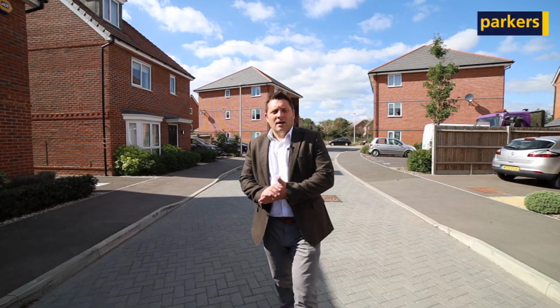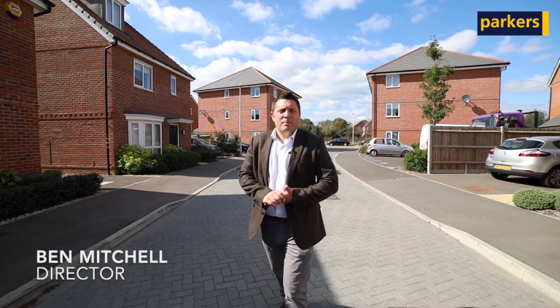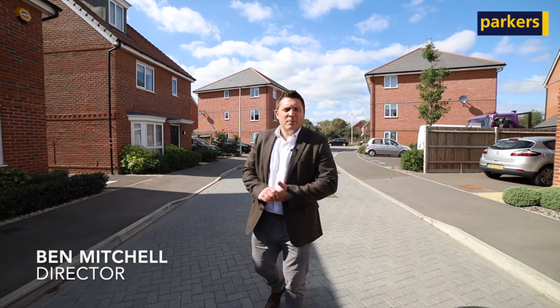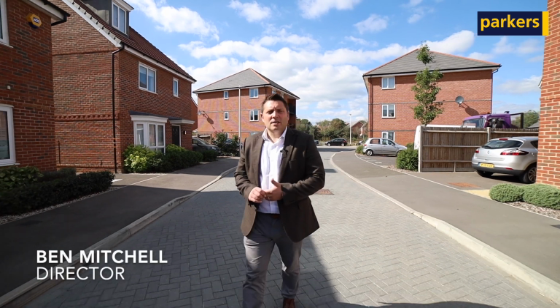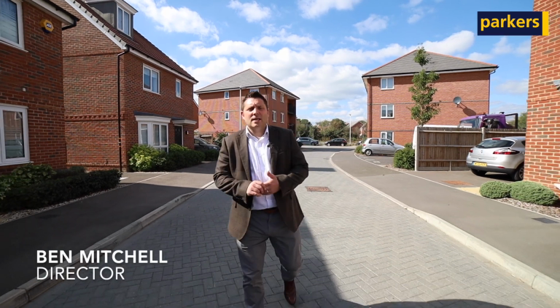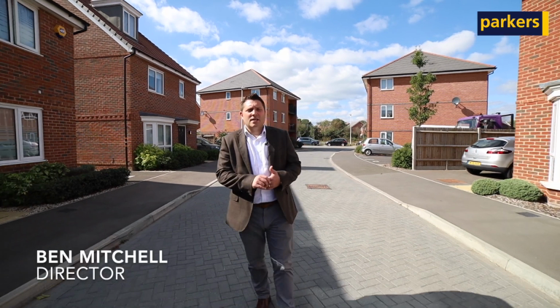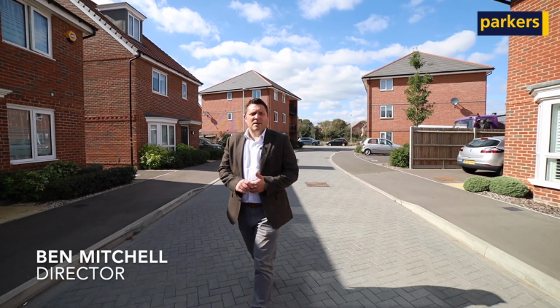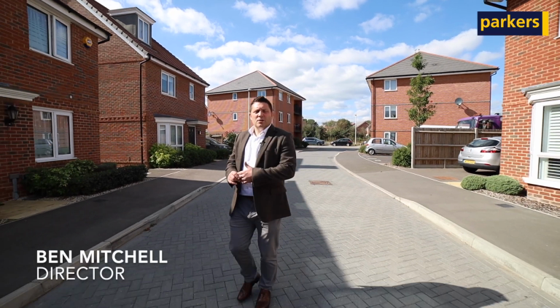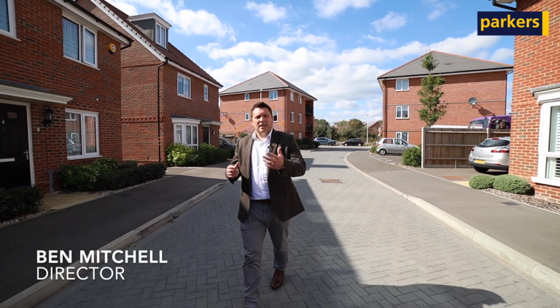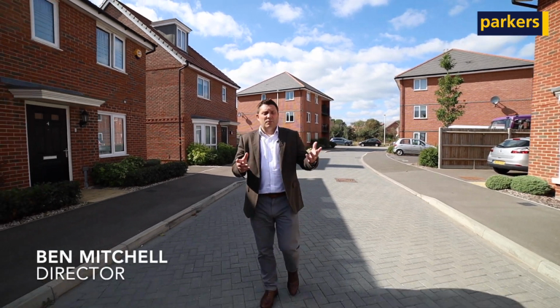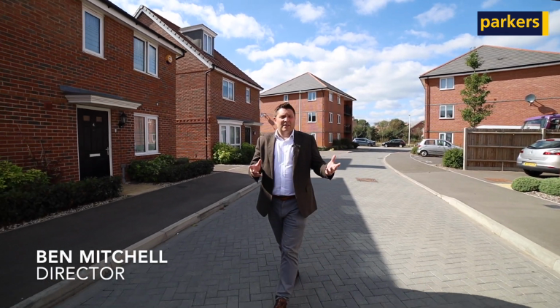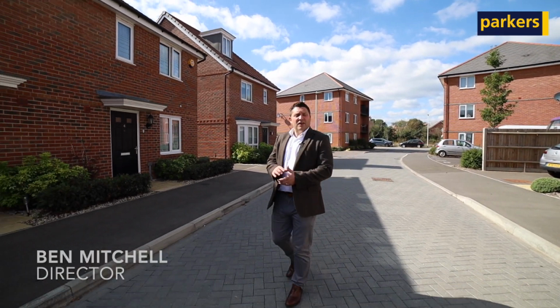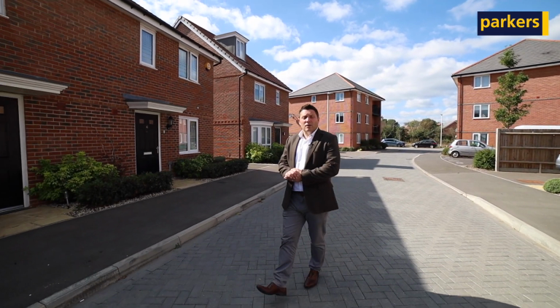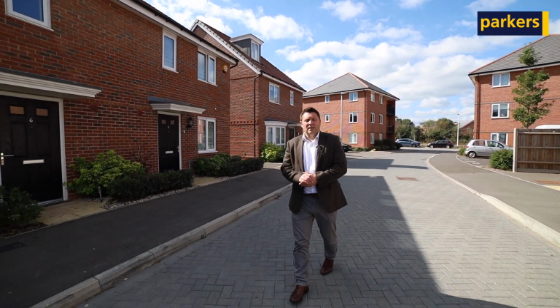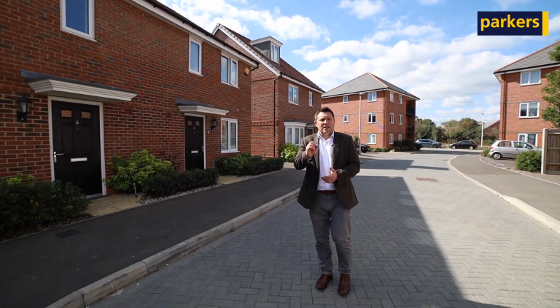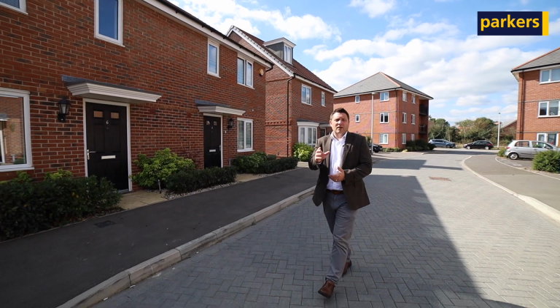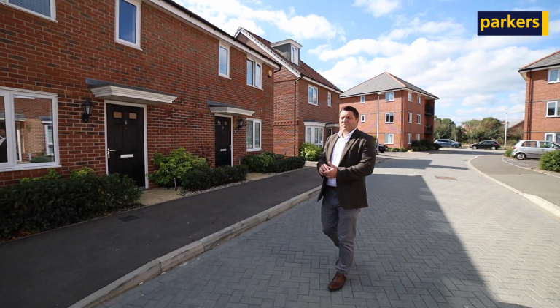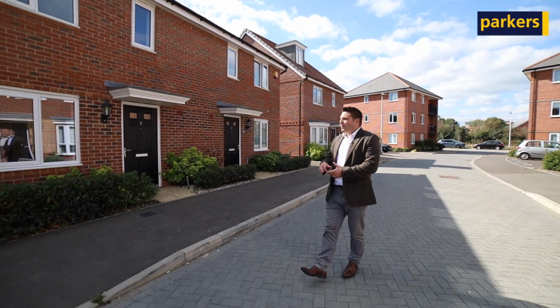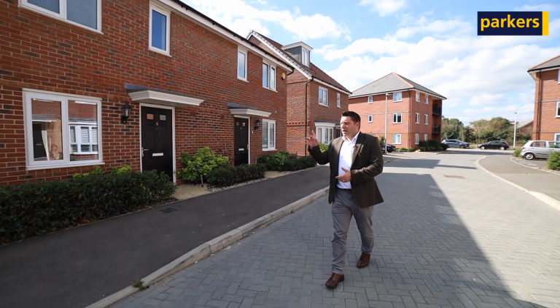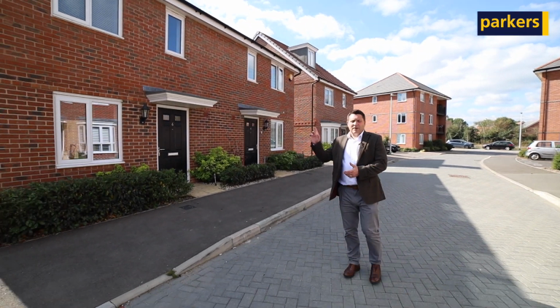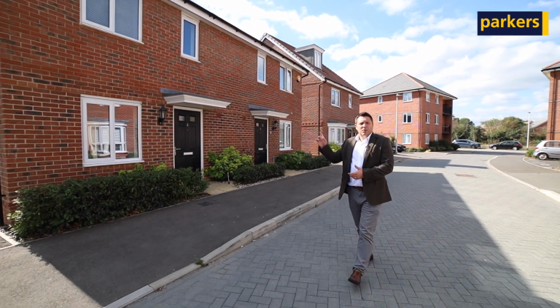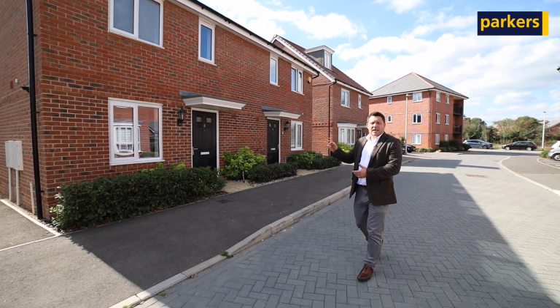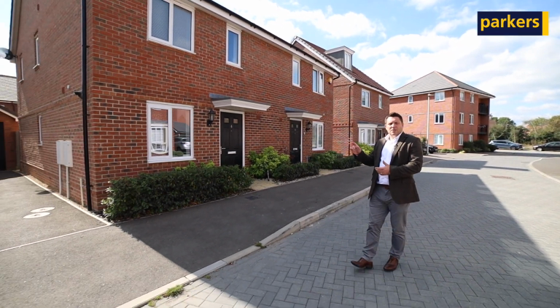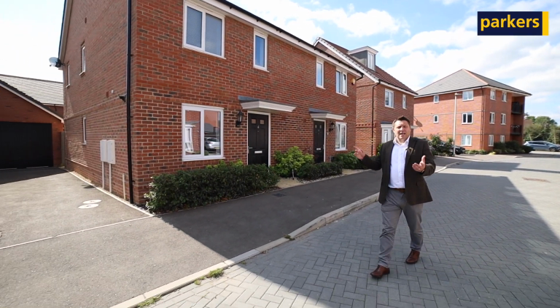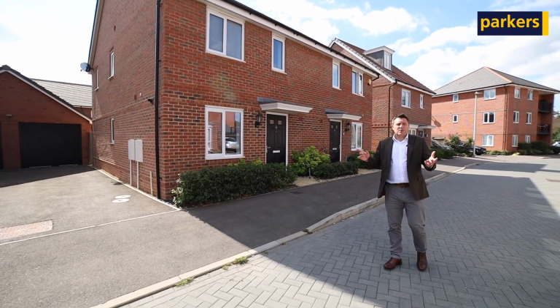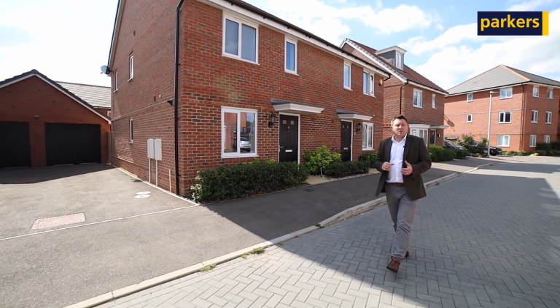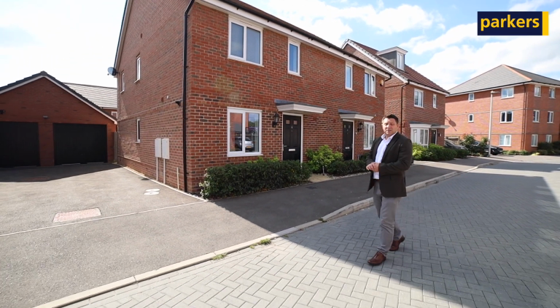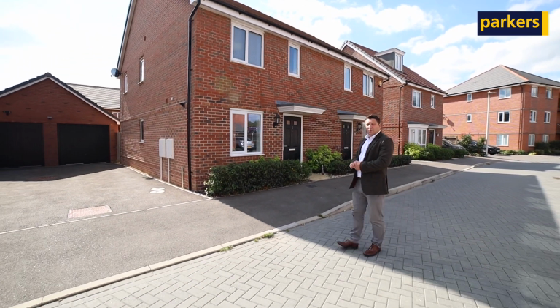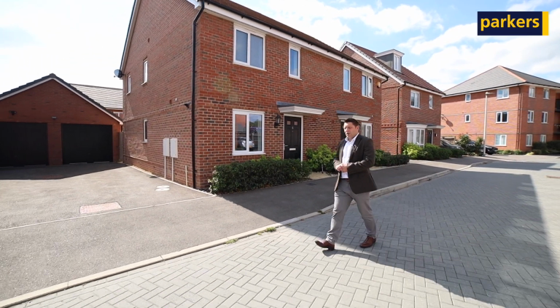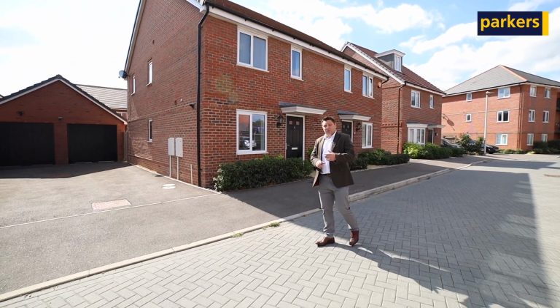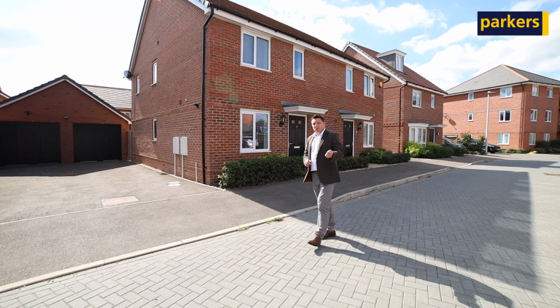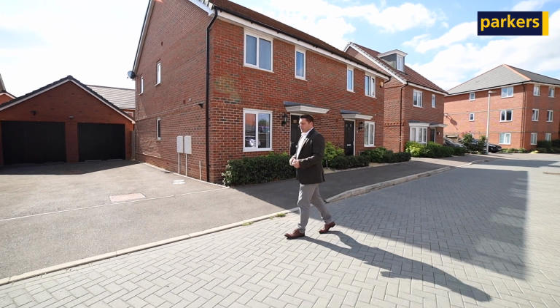Hi there, Ben from Parker's Estate Agents in Spencer's Woods. Today you join me back down in Fingal Crescent in the Croft Gardens development. I'm going to have a look around this property here which is an Ashworth design built by David Wilson Homes just a few years ago.